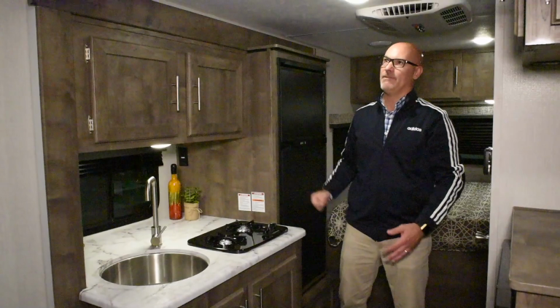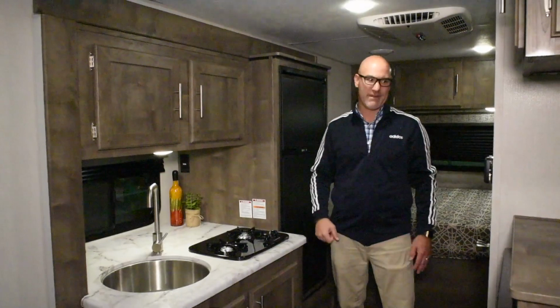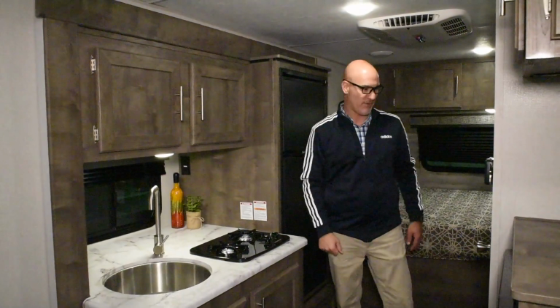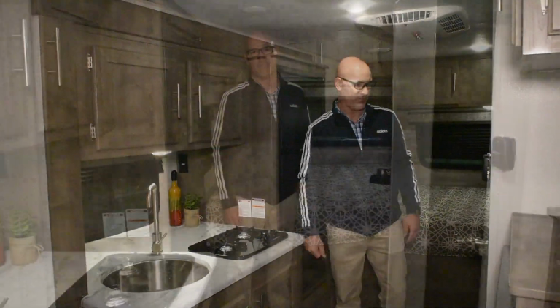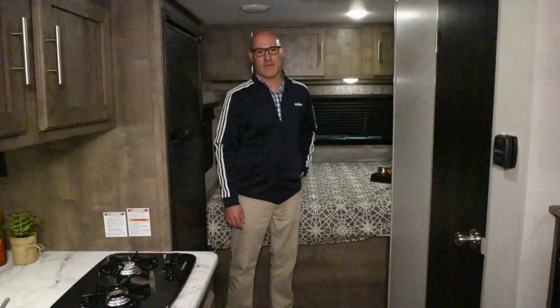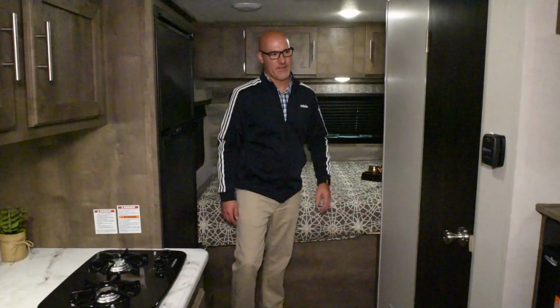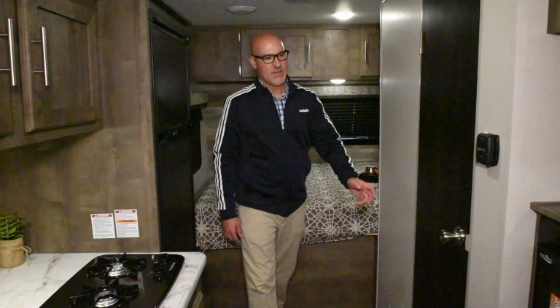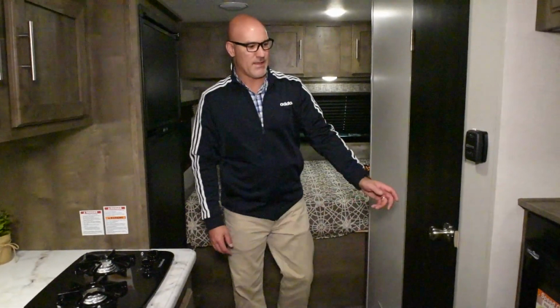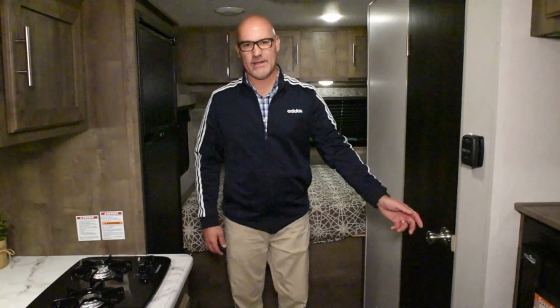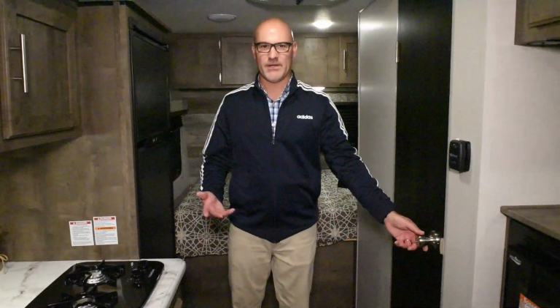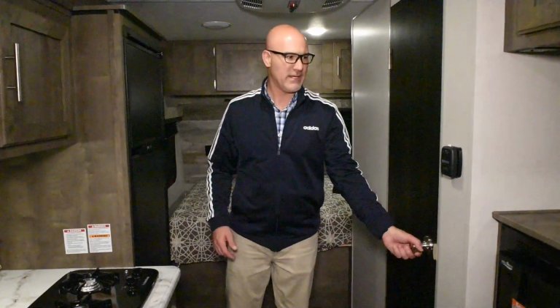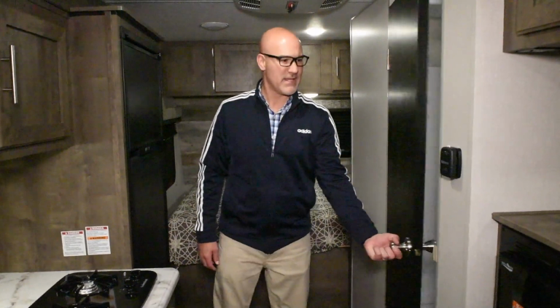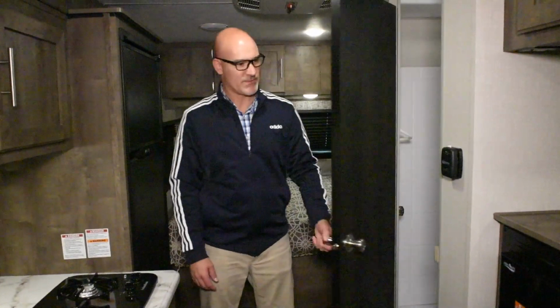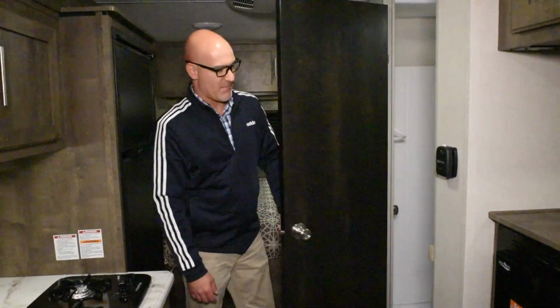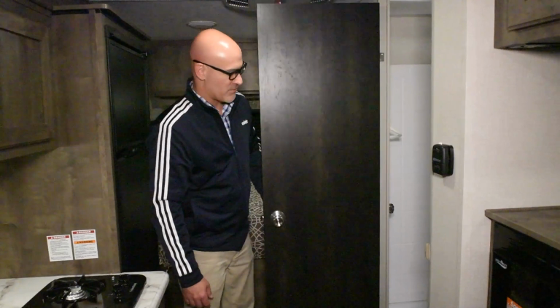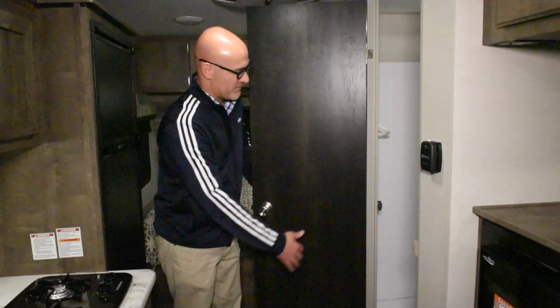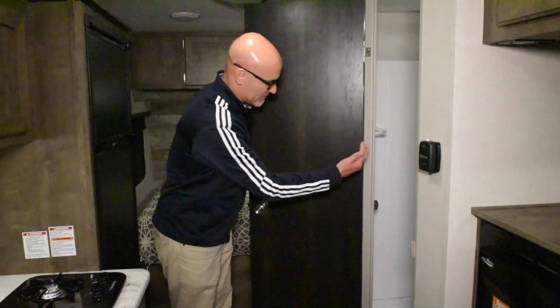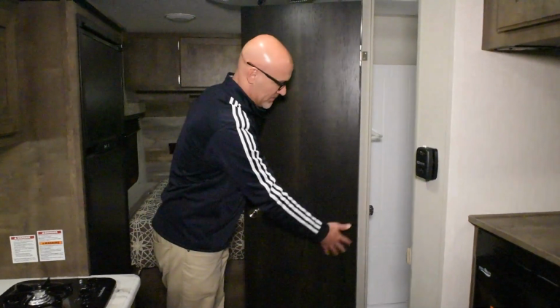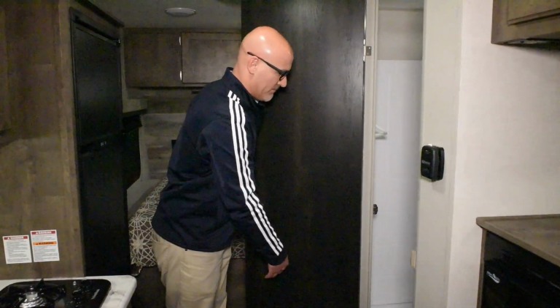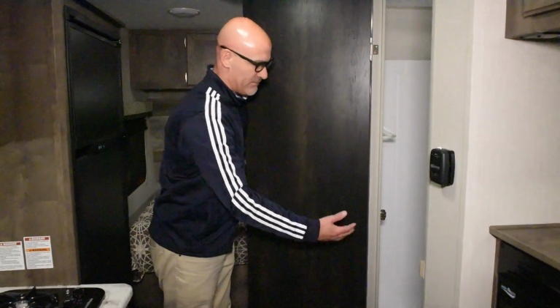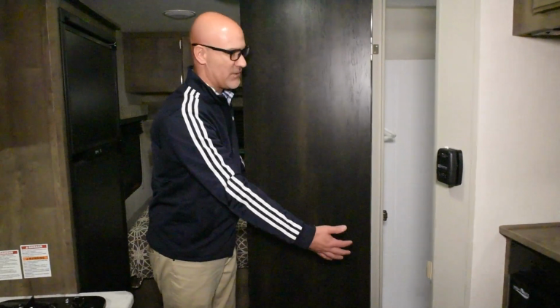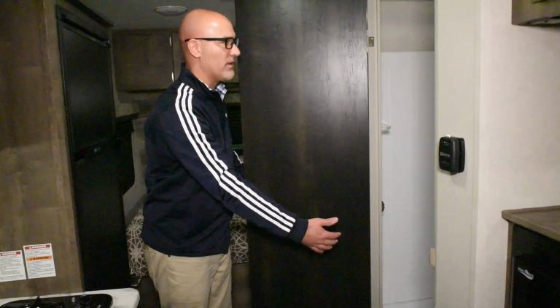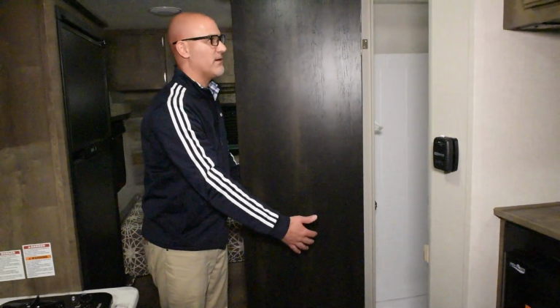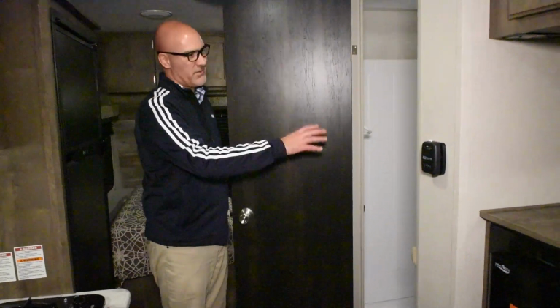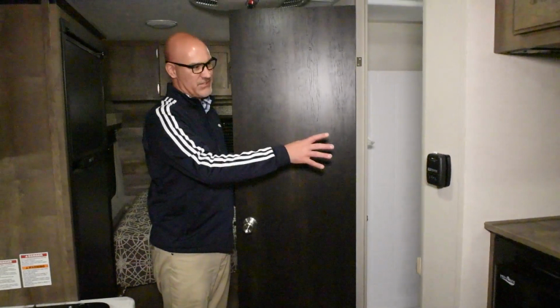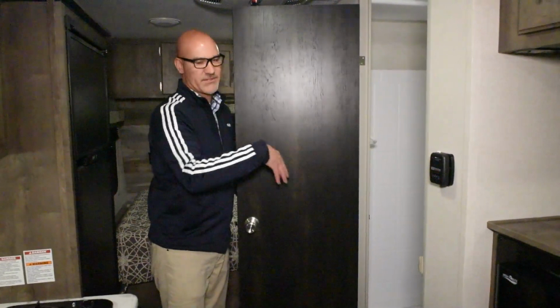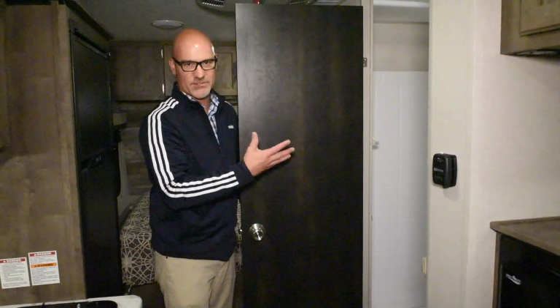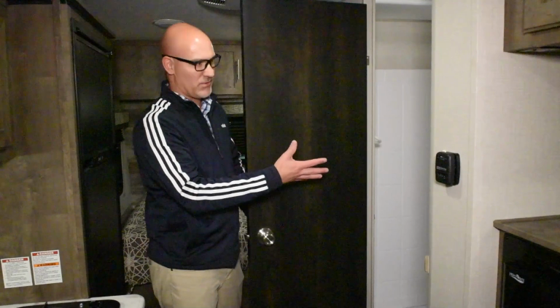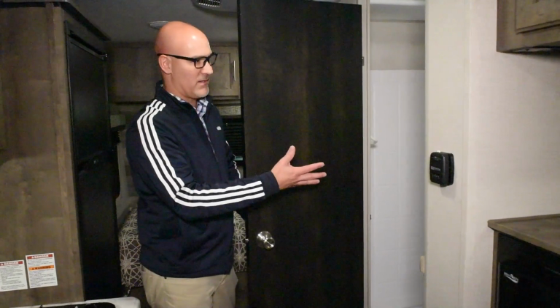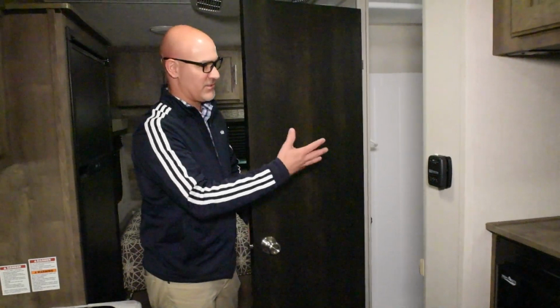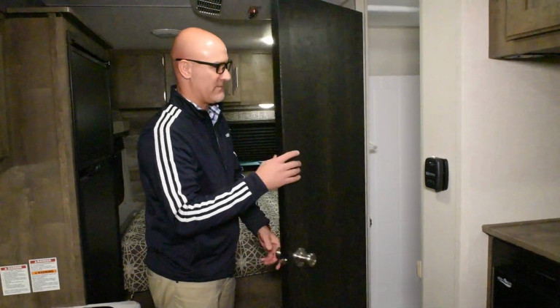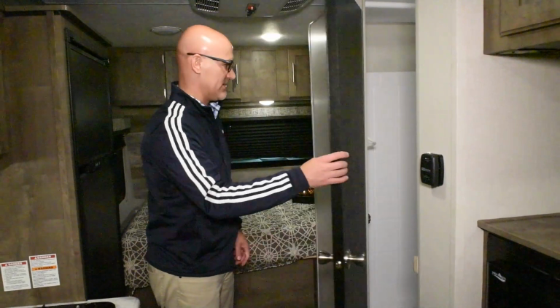A lot of bang for your buck for this one. 181RD again, Escape. This is the bathroom — you have your top shower tub, a foot flush toilet in there. All your gauges for your tanks are also located in there, so you can see them very easily.